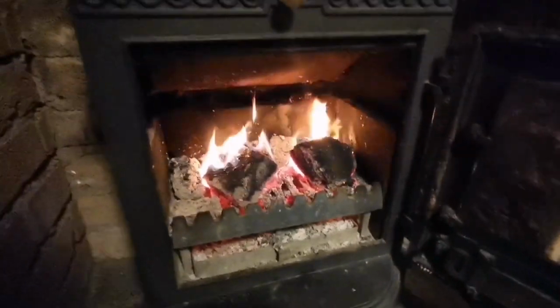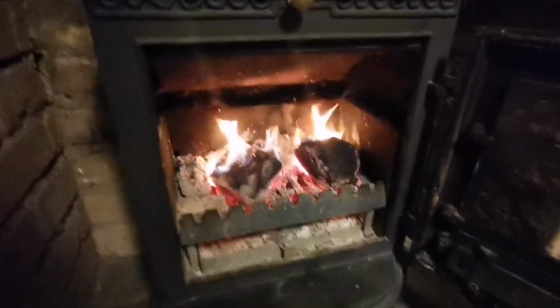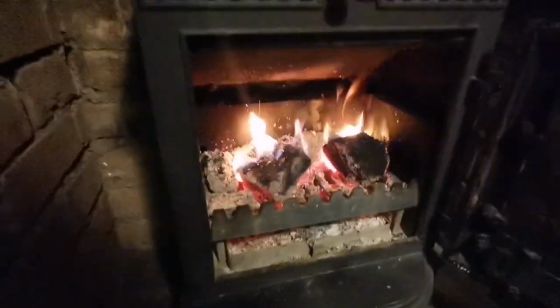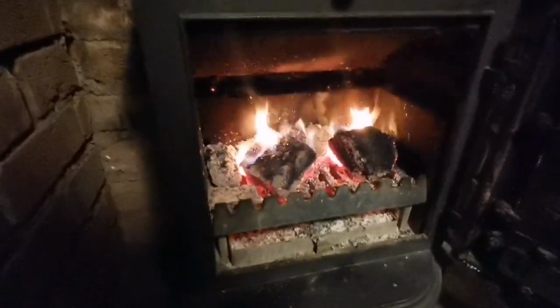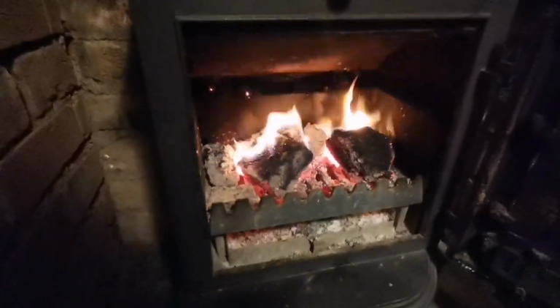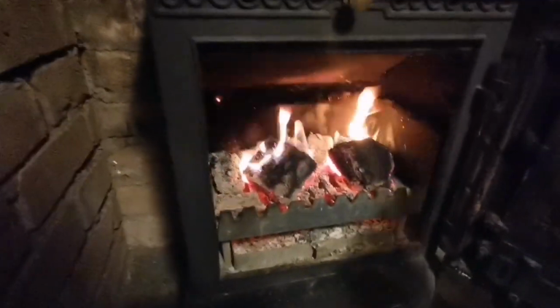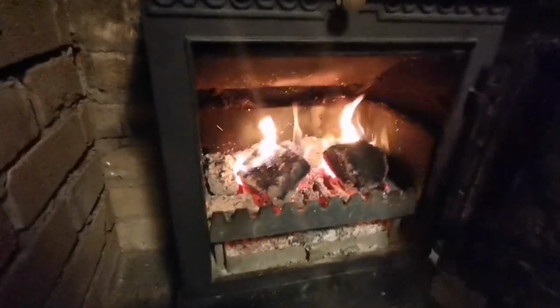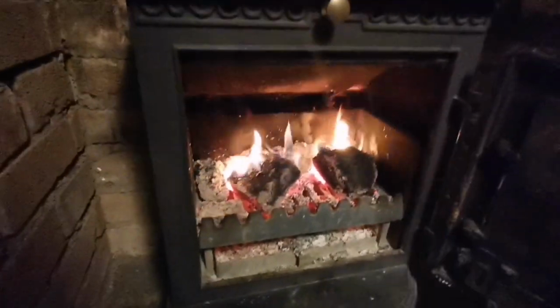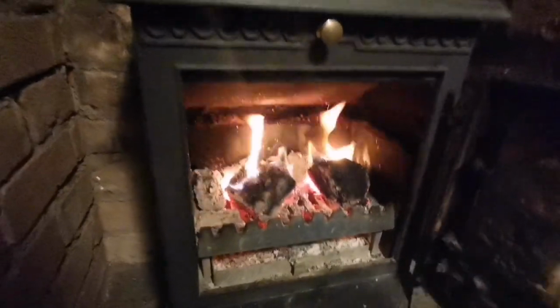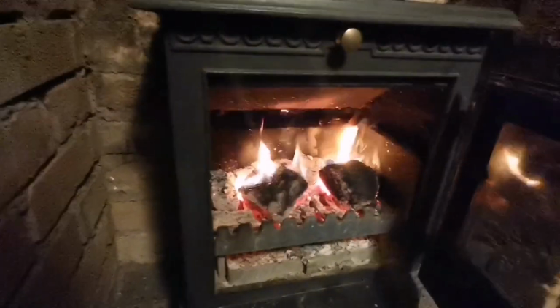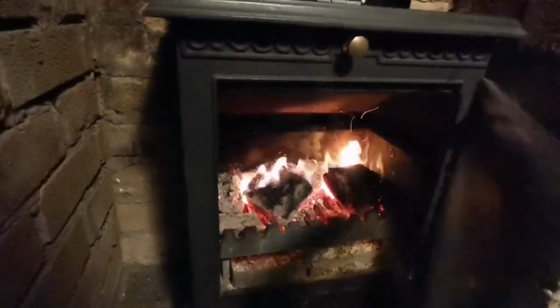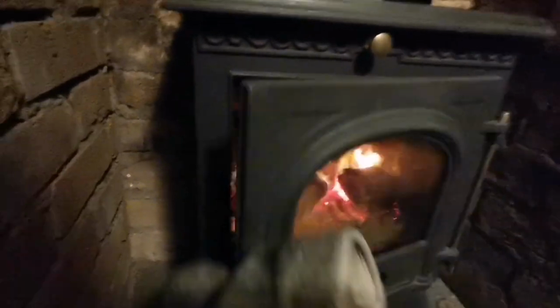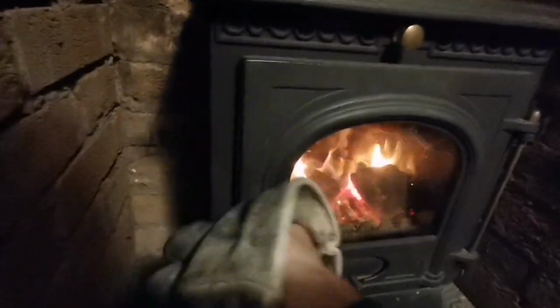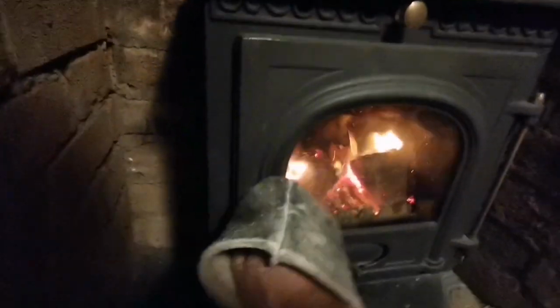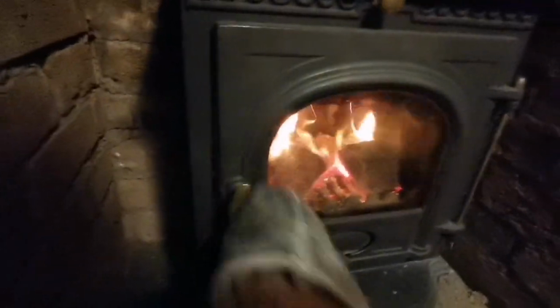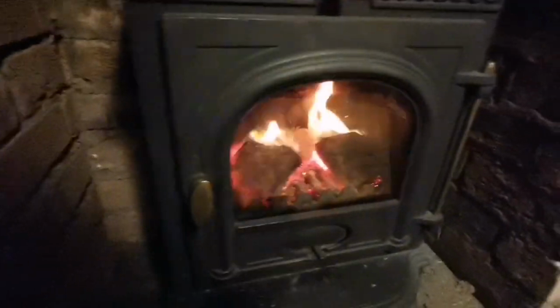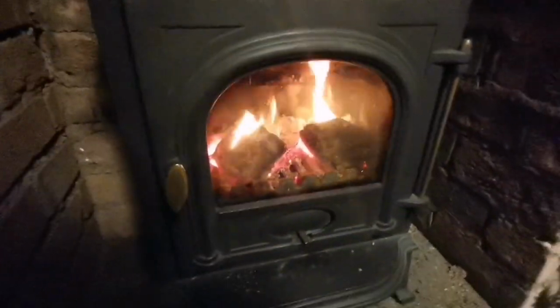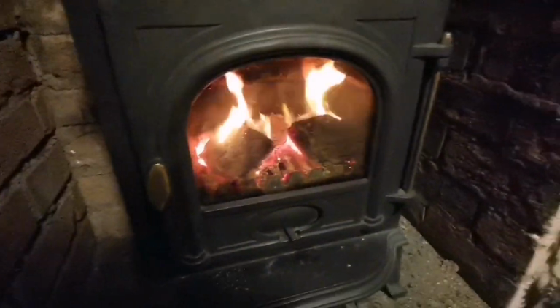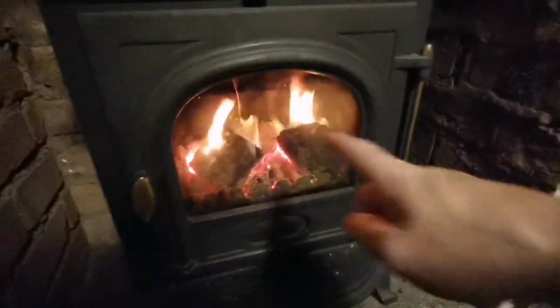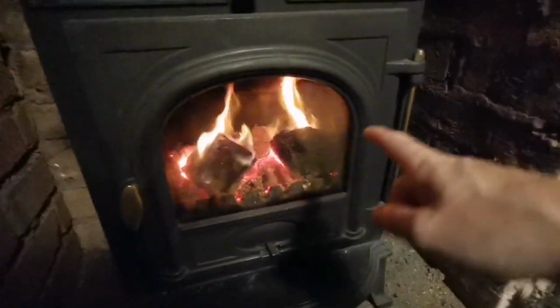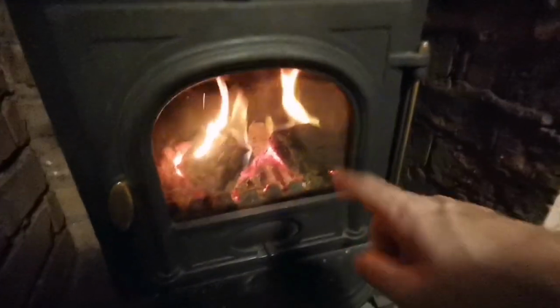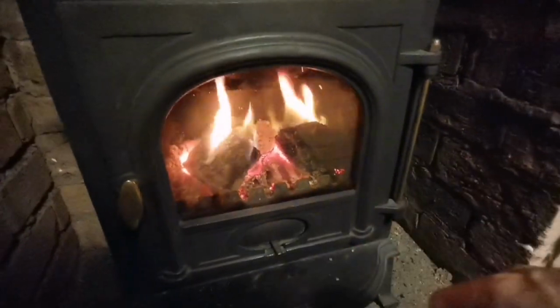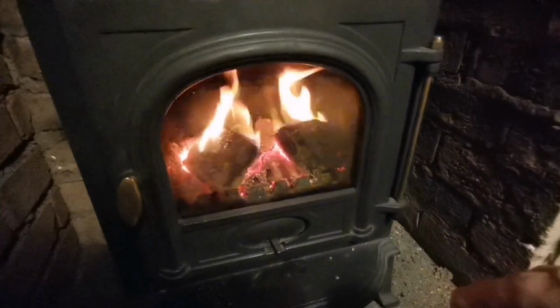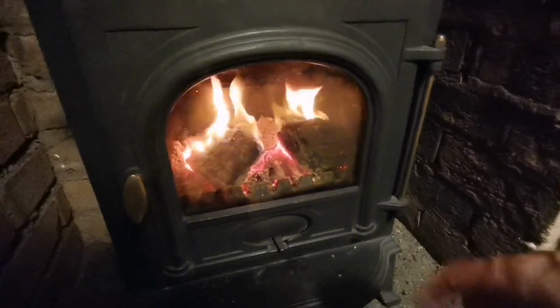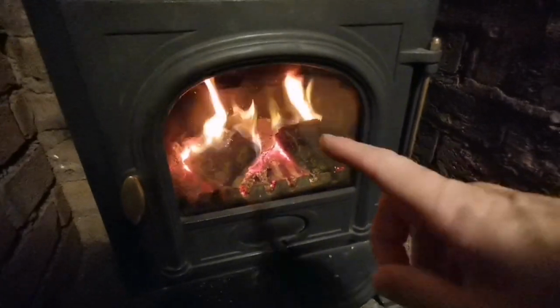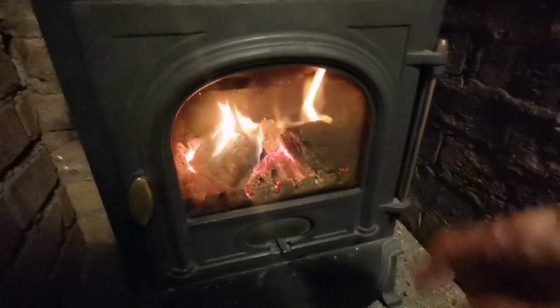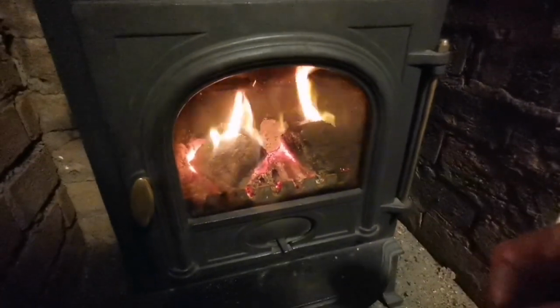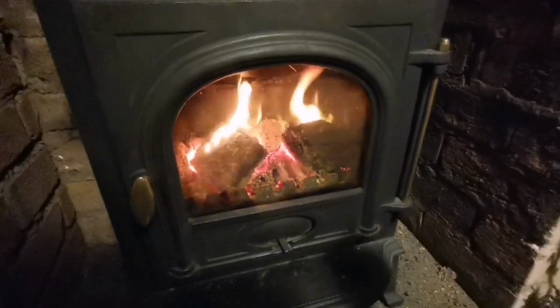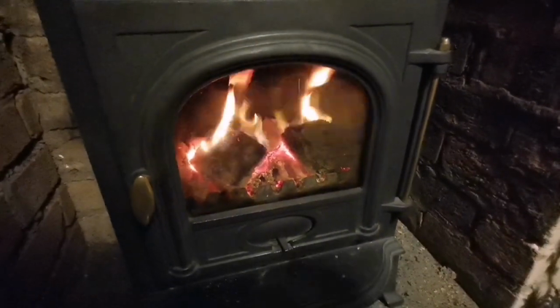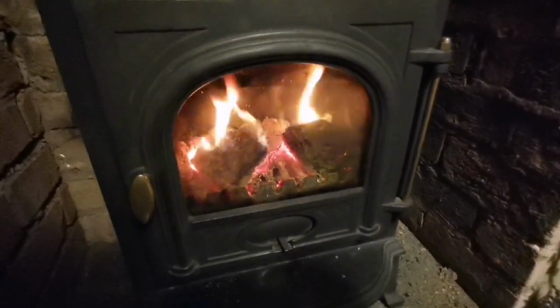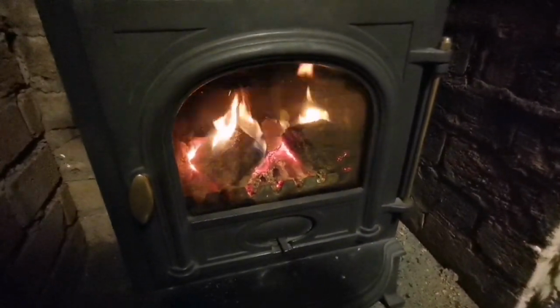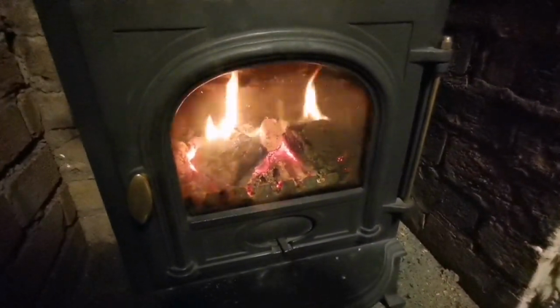Let's give it another ten minutes and see what it looks like. They're more or less sitting side by side now so we'll be able to do a proper comparison in a minute.